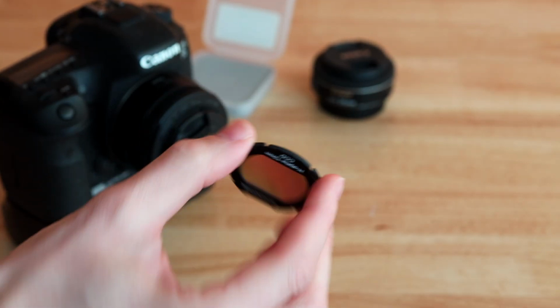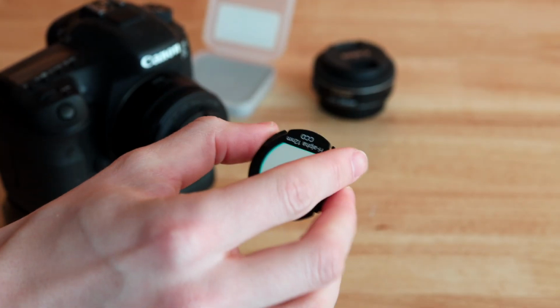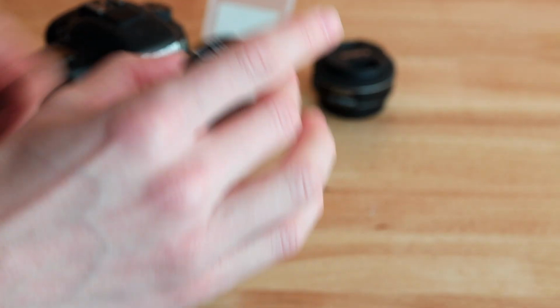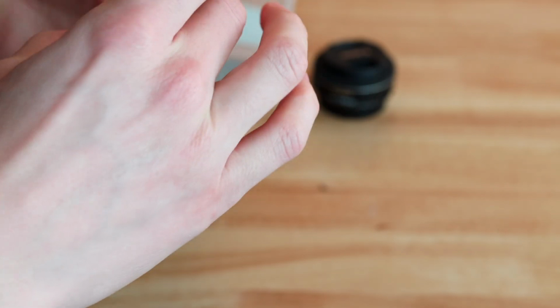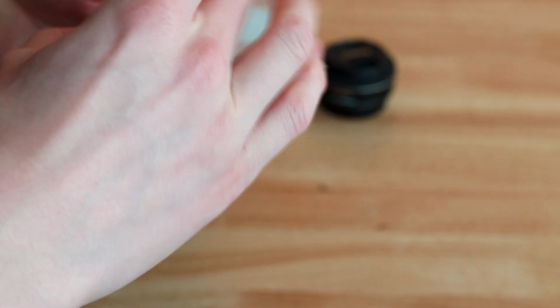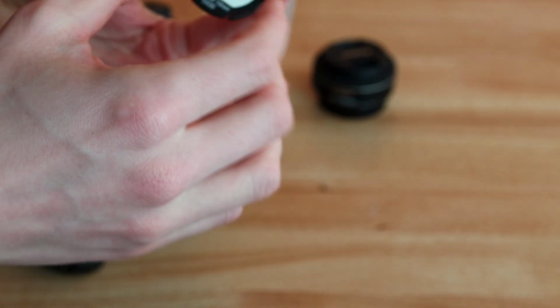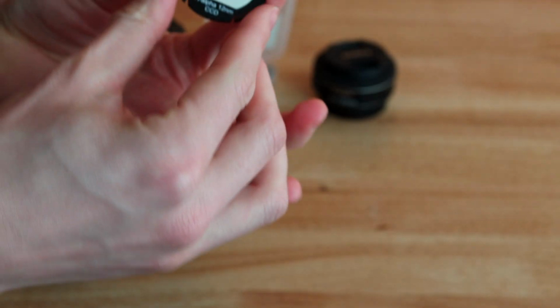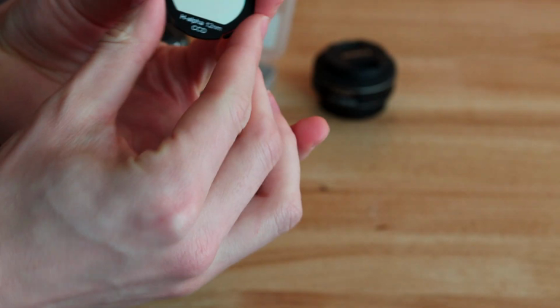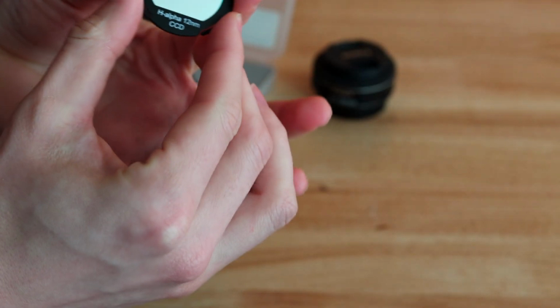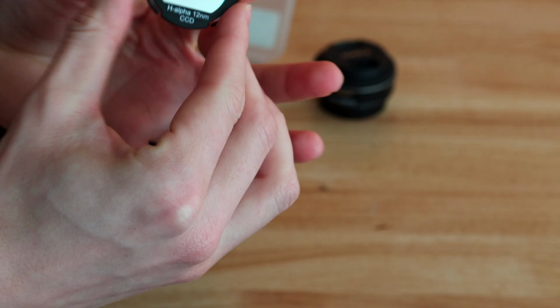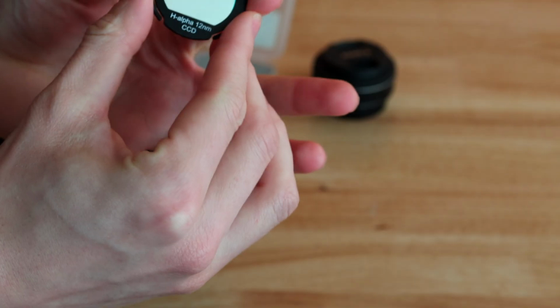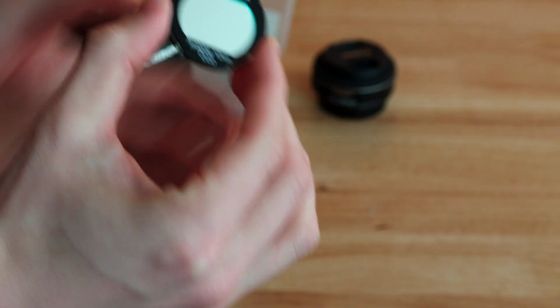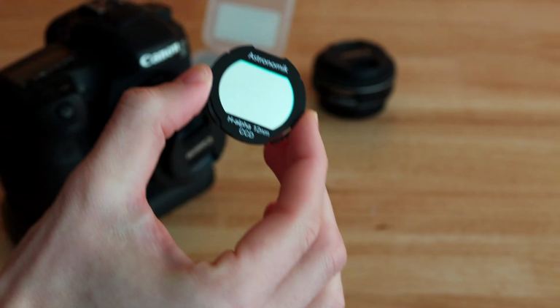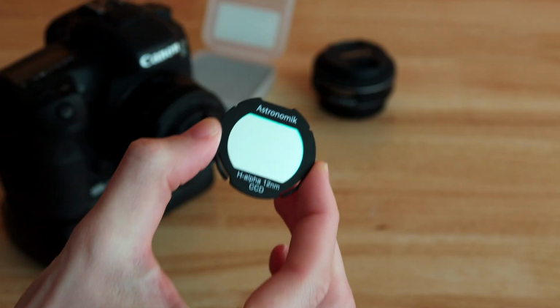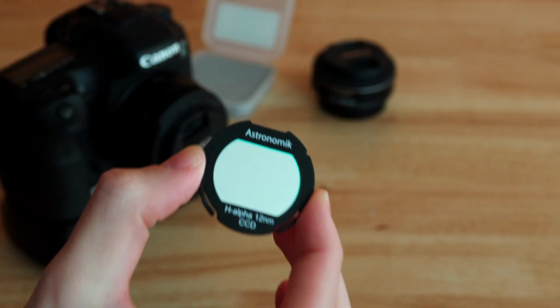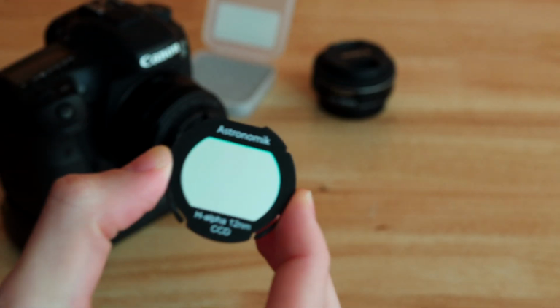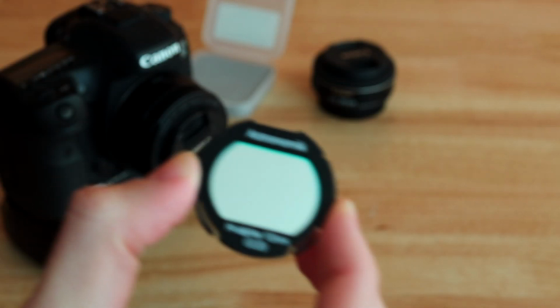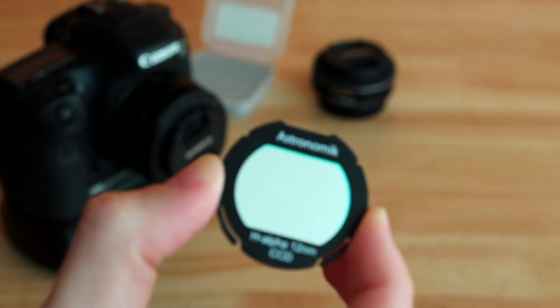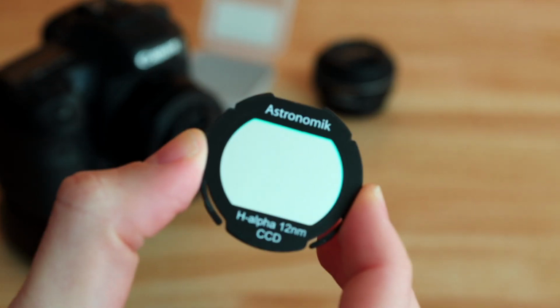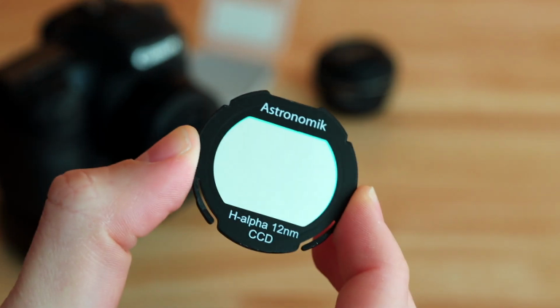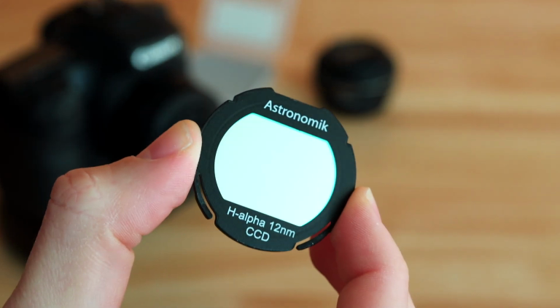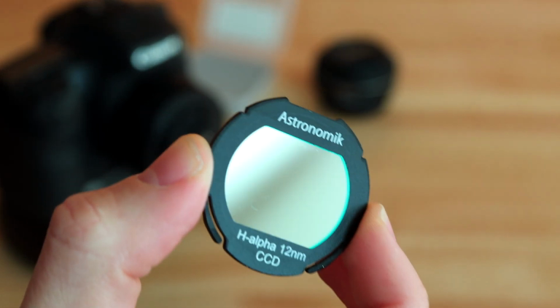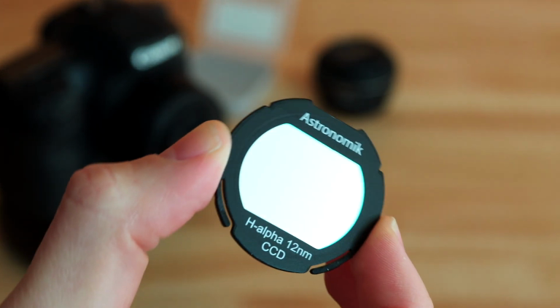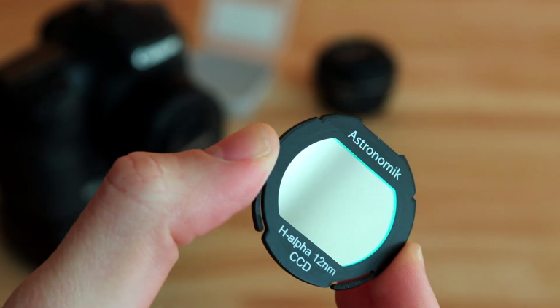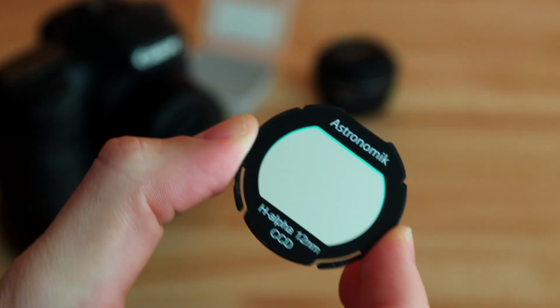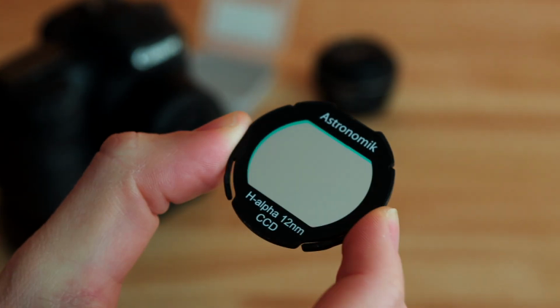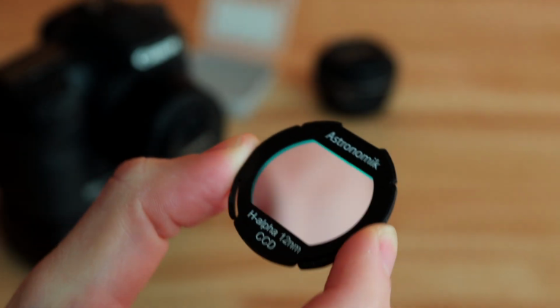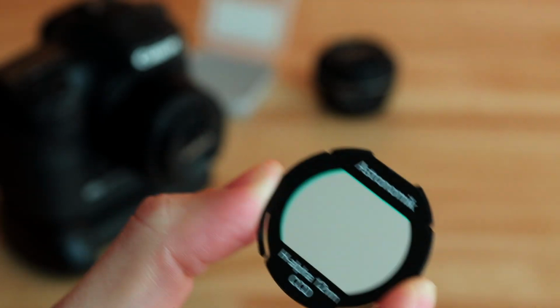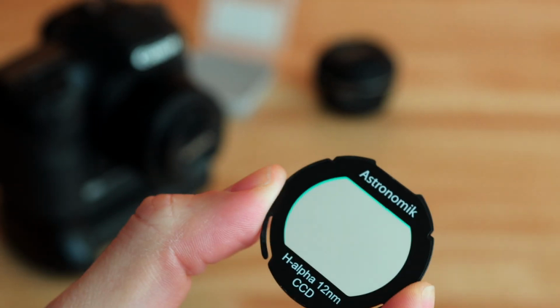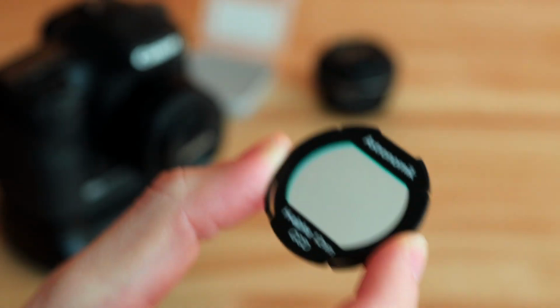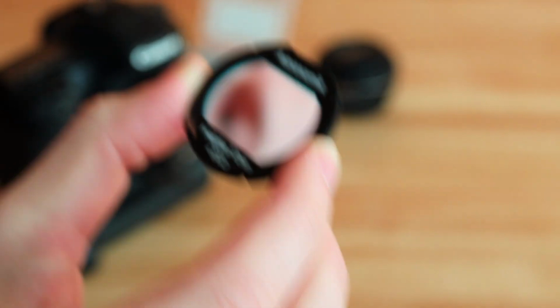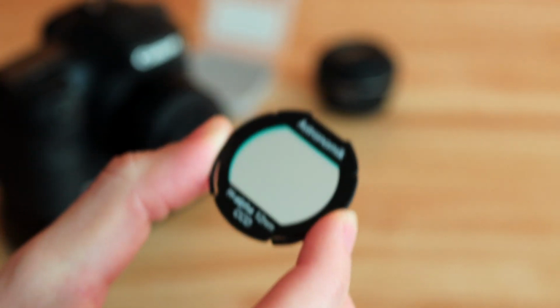So this is what it looks like, I'll show you here. This is one for cropped sensor cameras, and you can see the filter here. And so to attach this,